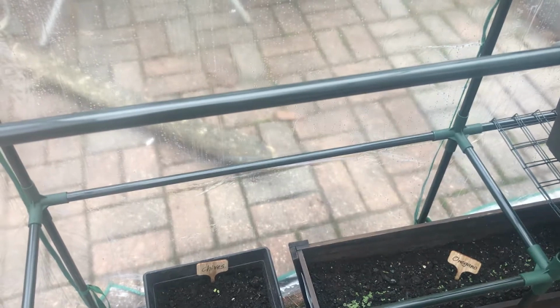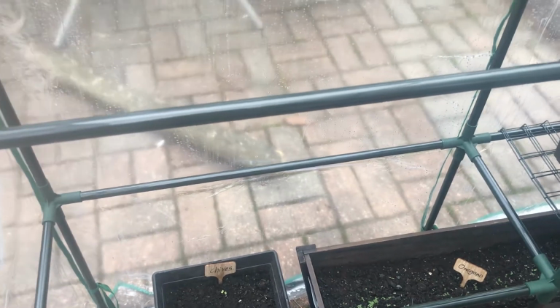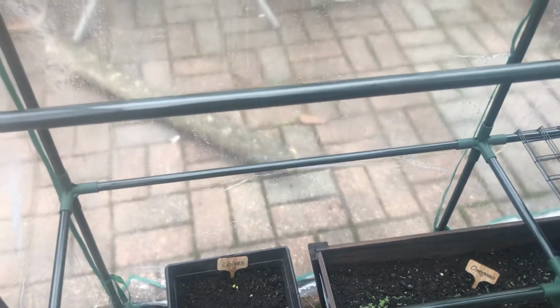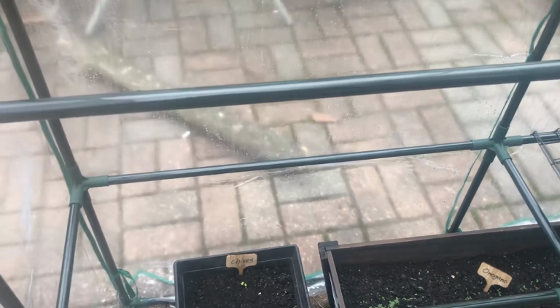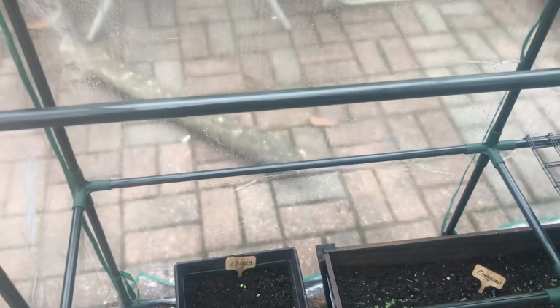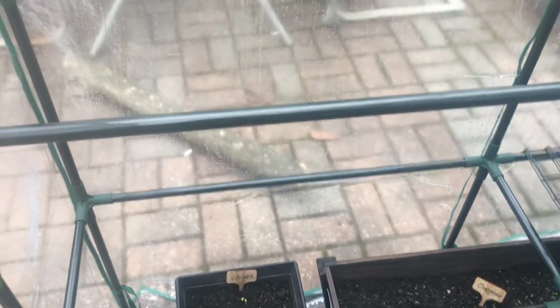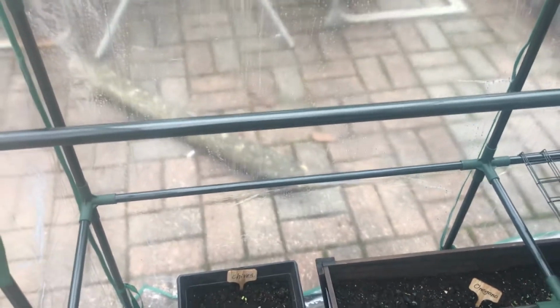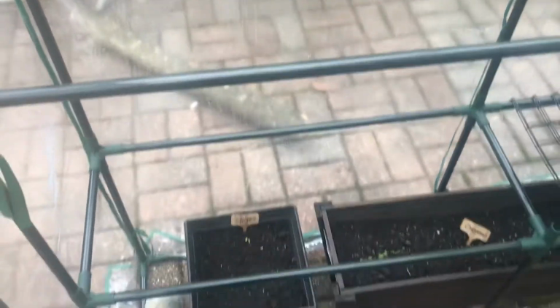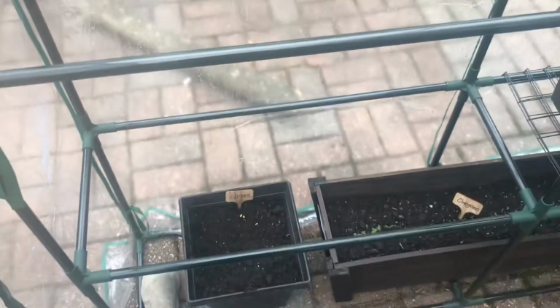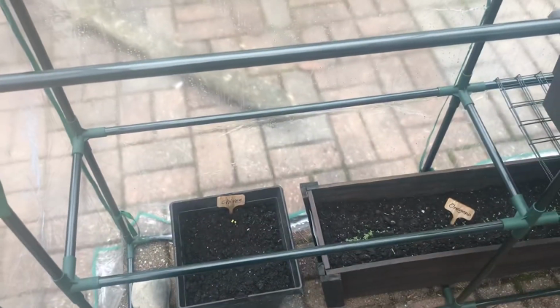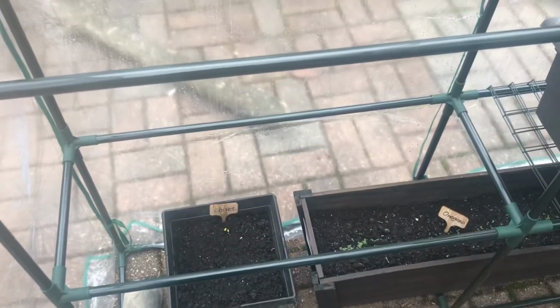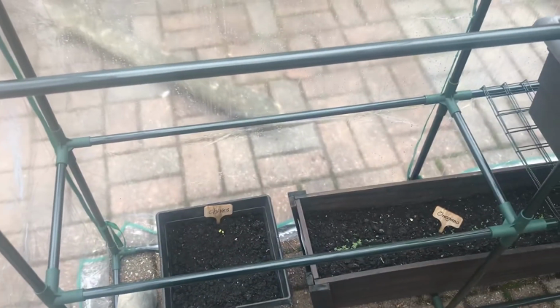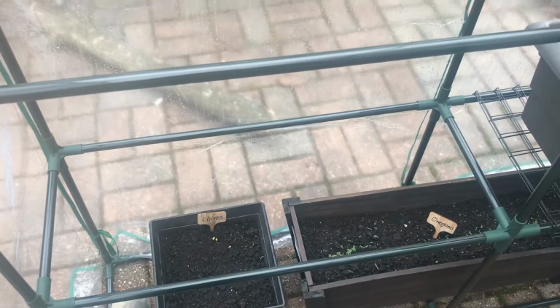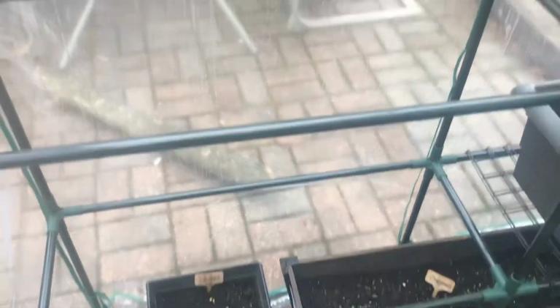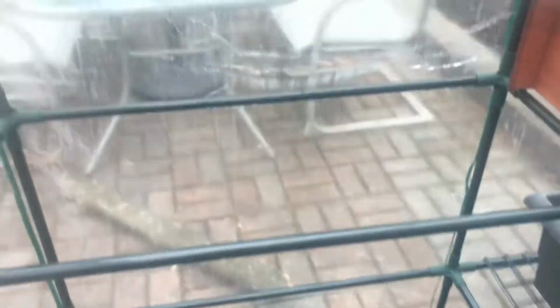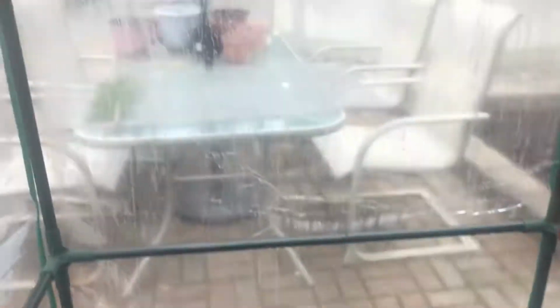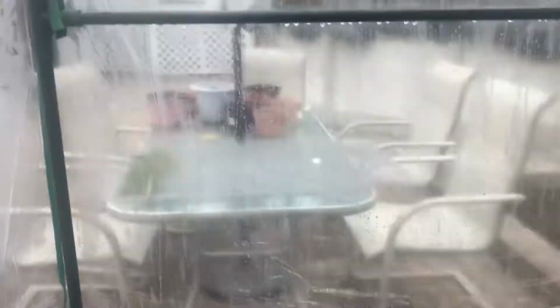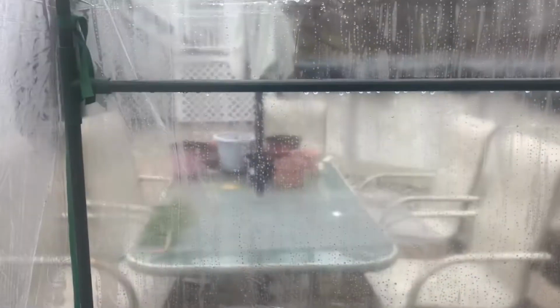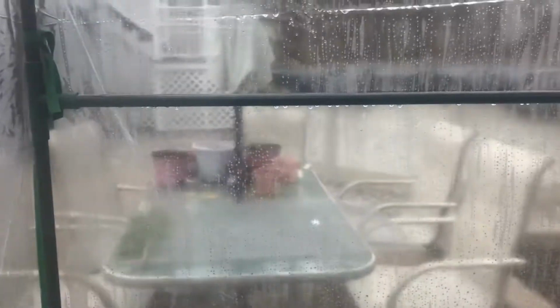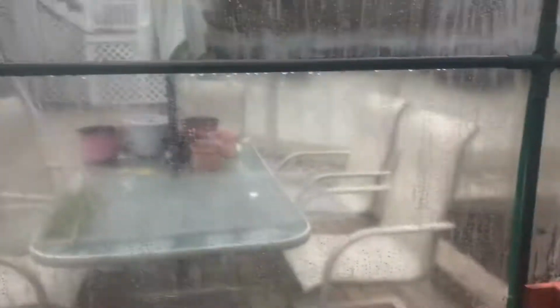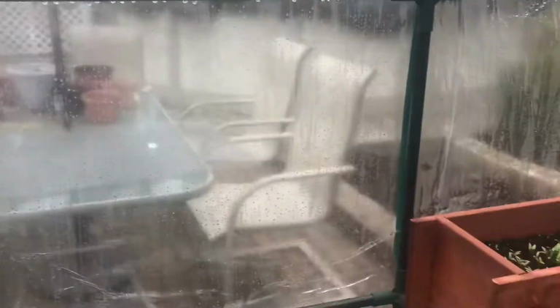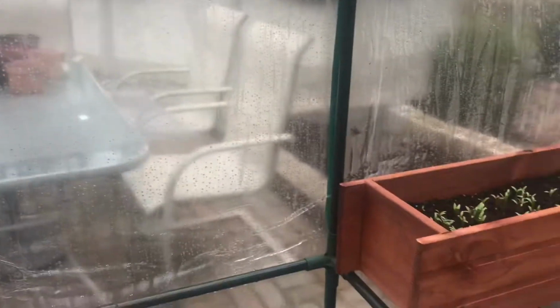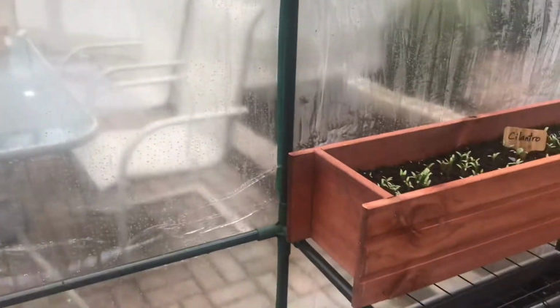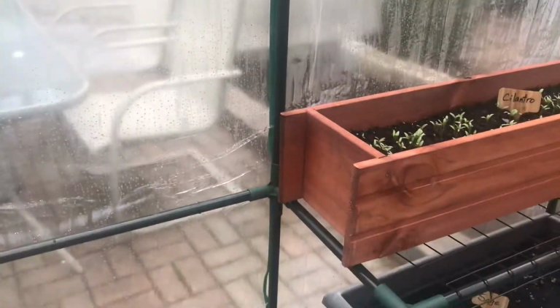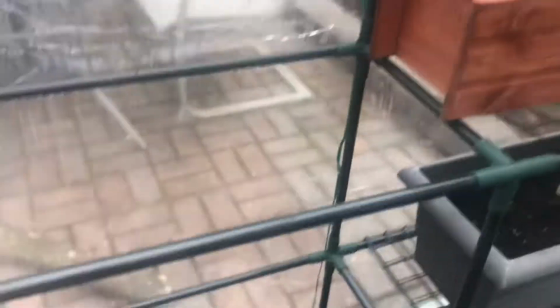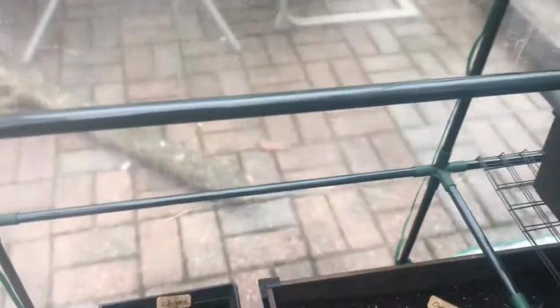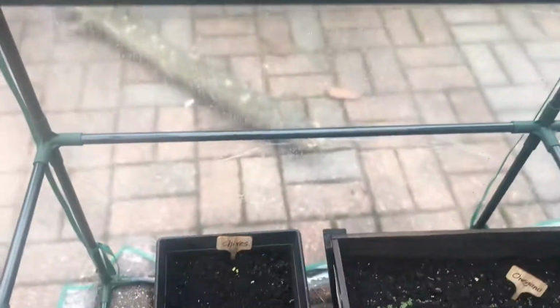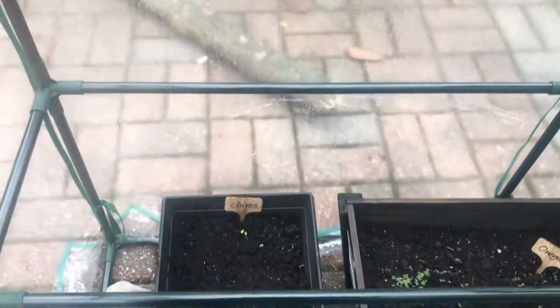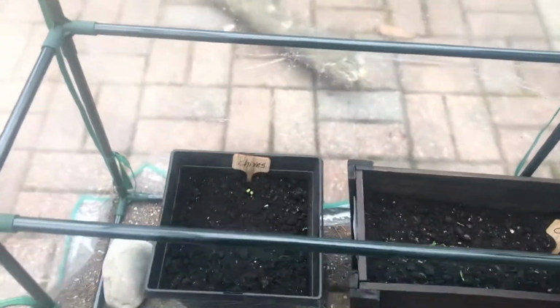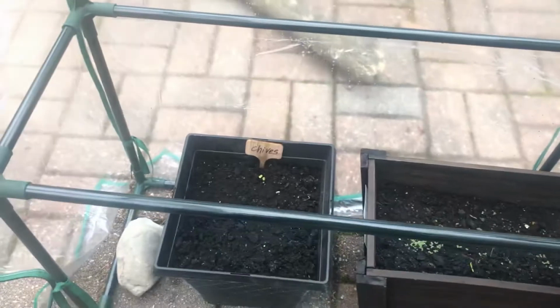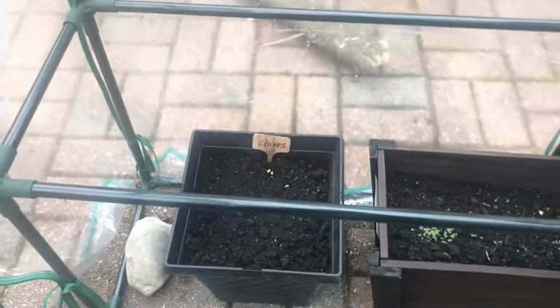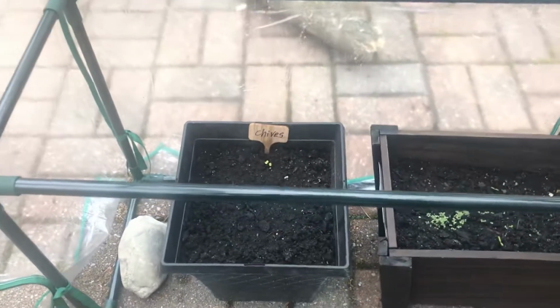Good morning guys. I'm taking you into my greenhouse and just want to show you some of my herbs I'm growing.